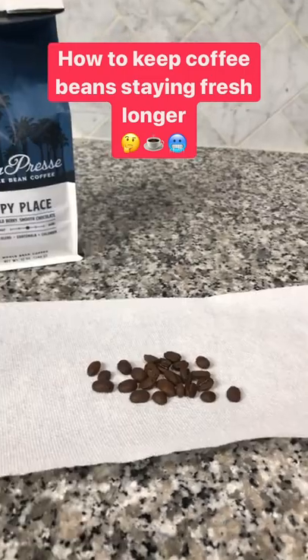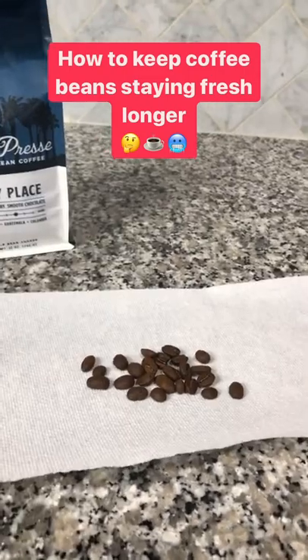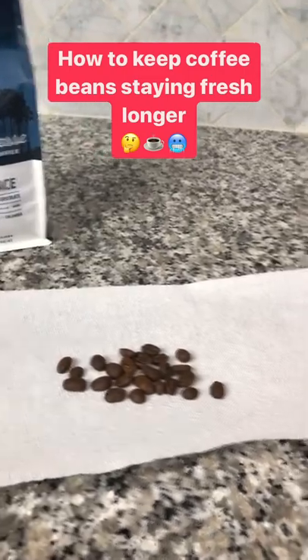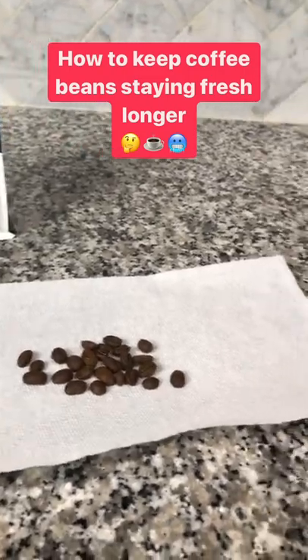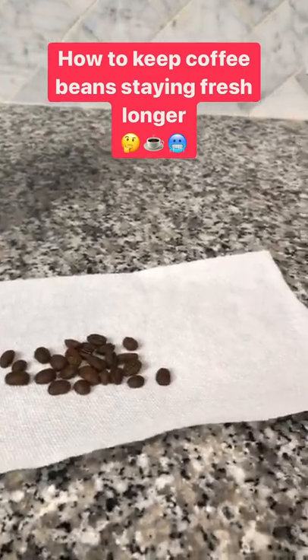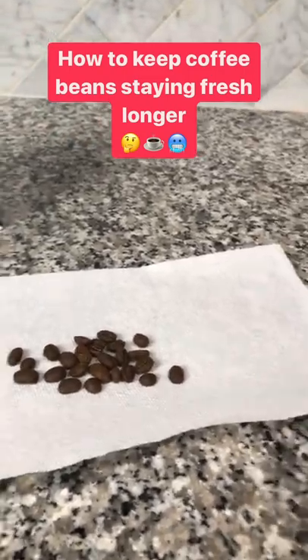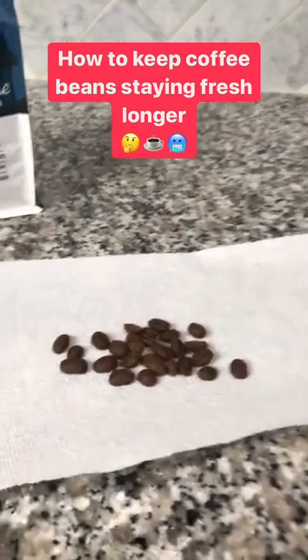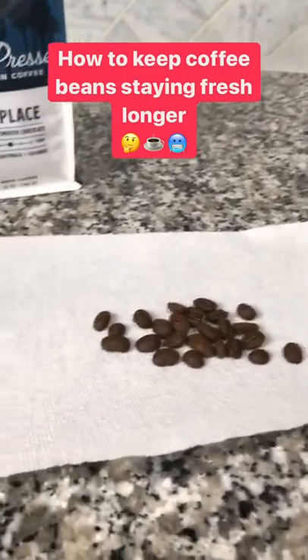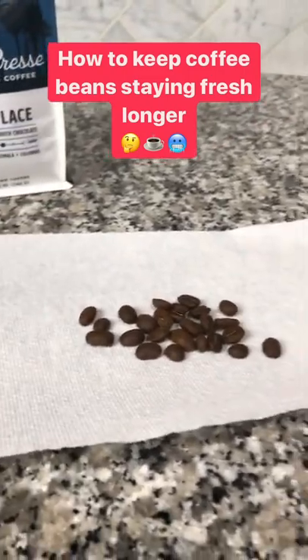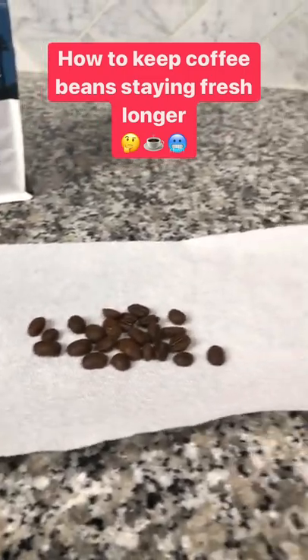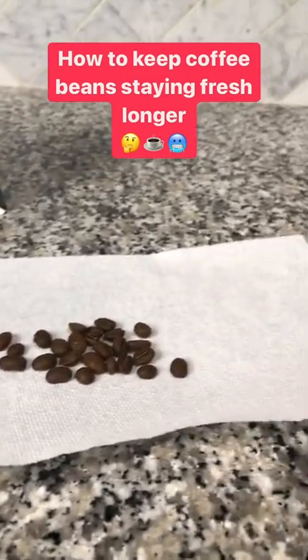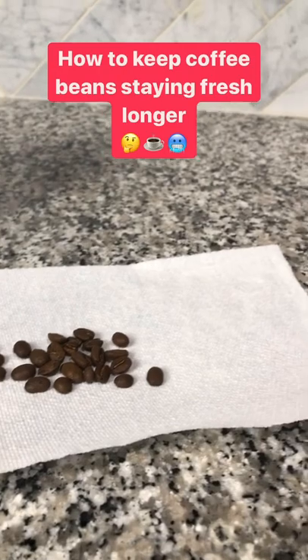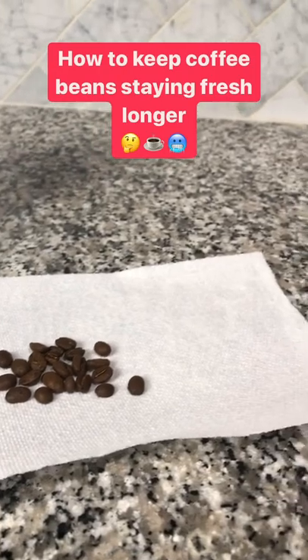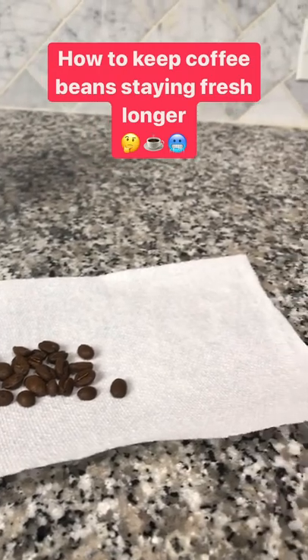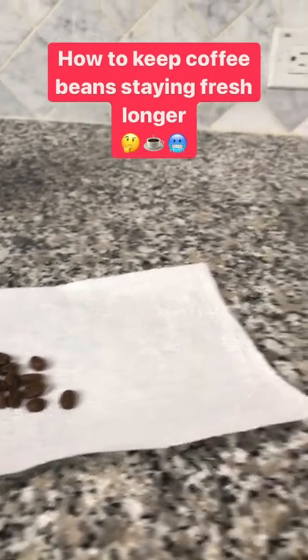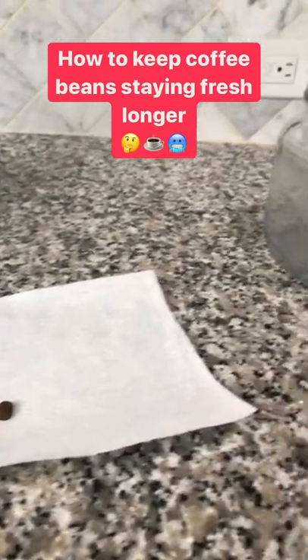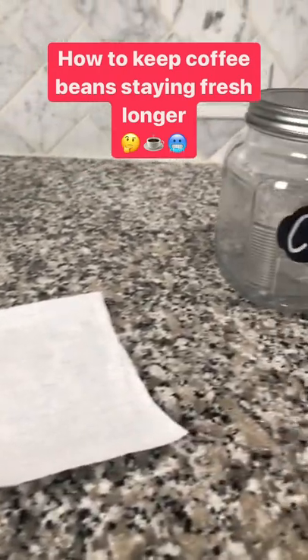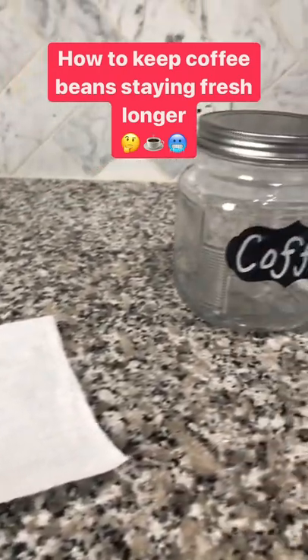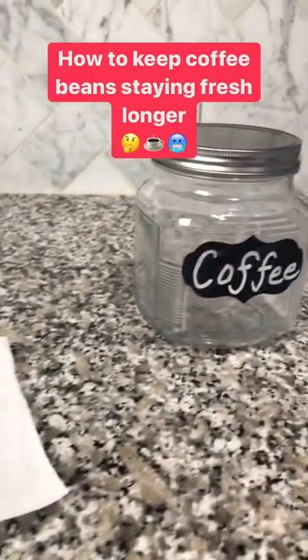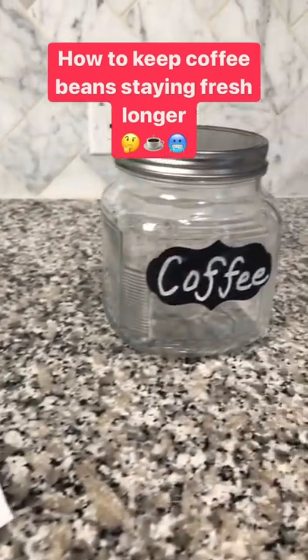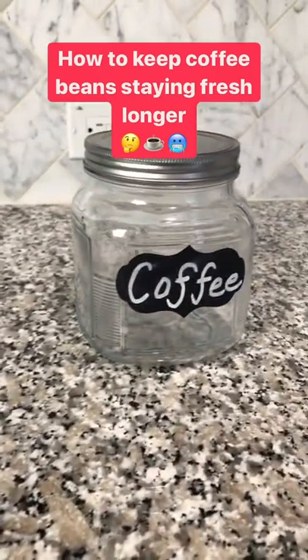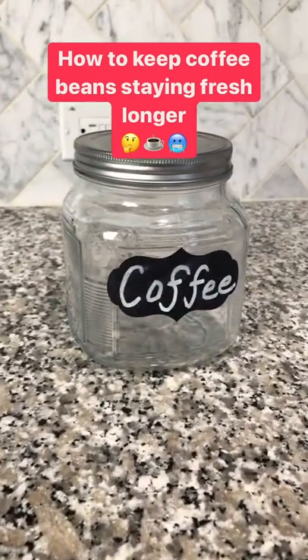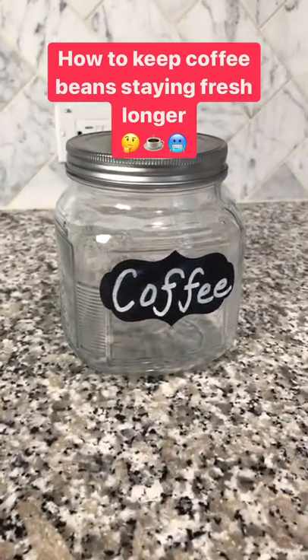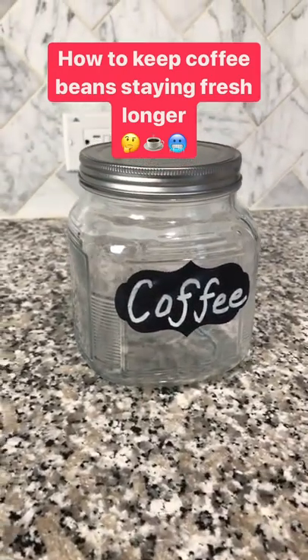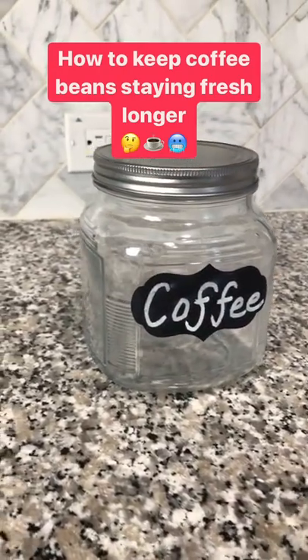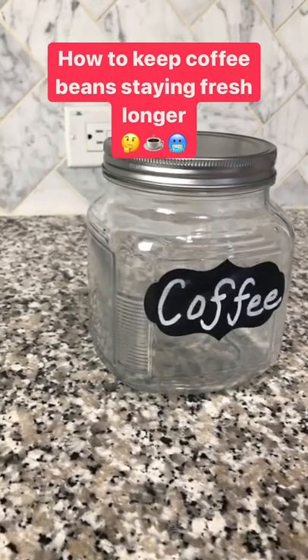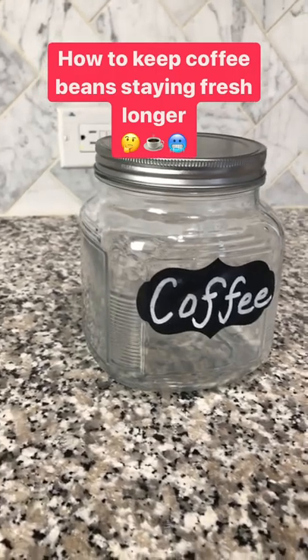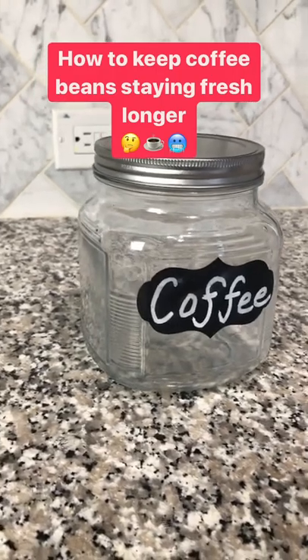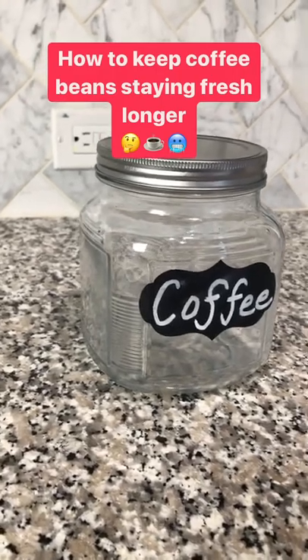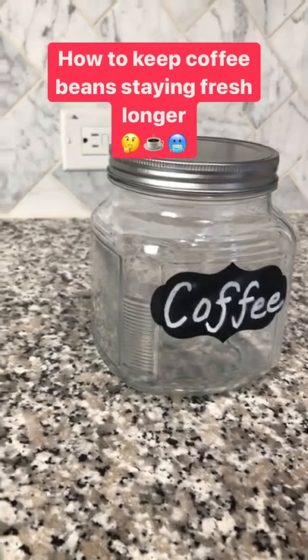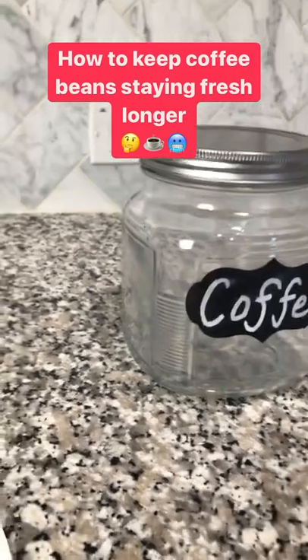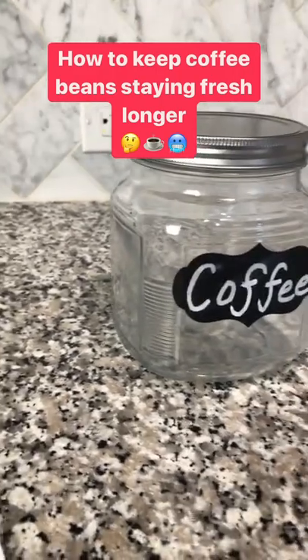Well, we did a full guide and review on why coffee beans go bad and the best ways to keep them fresh for longer, including putting them in an airtight jar, which naturally keeps oxygen away from your coffee beans.